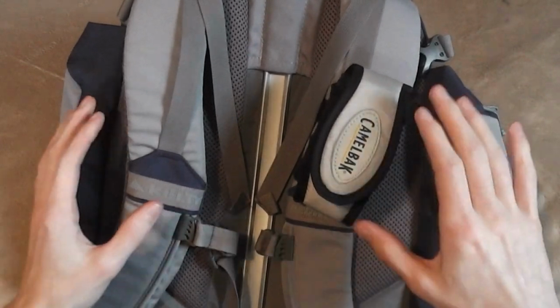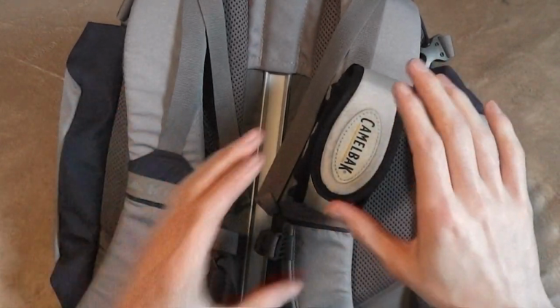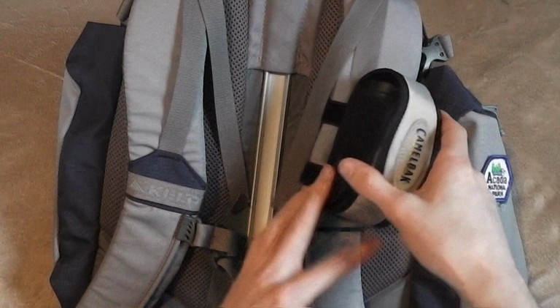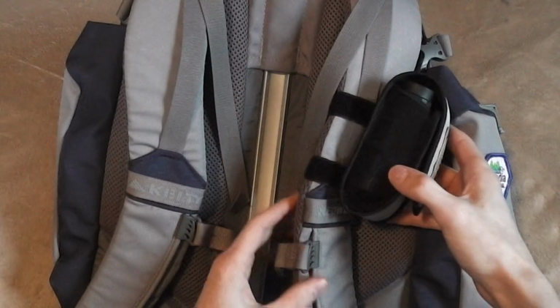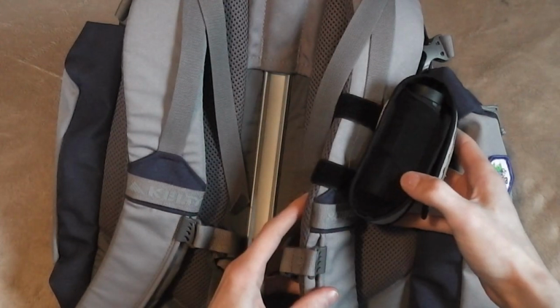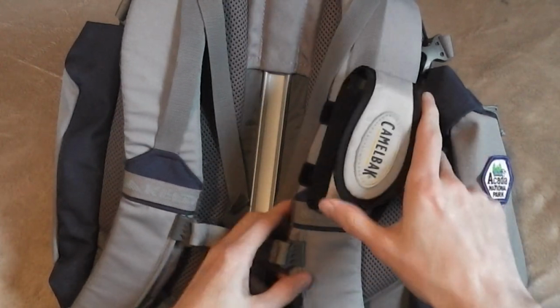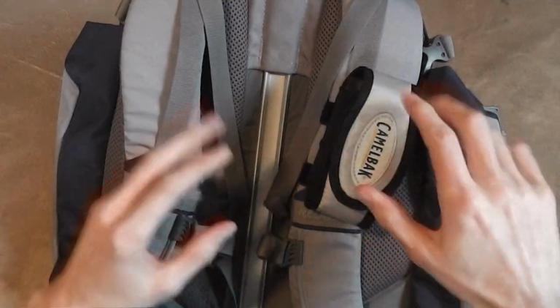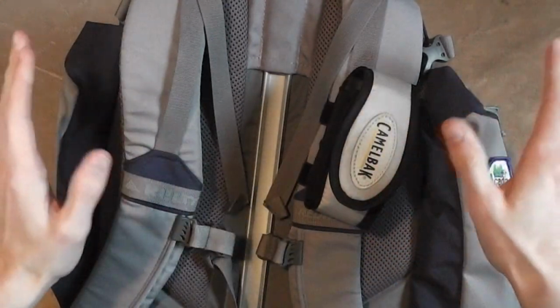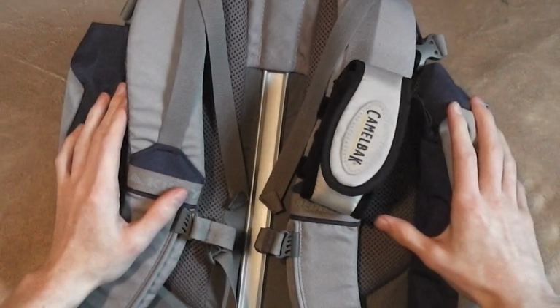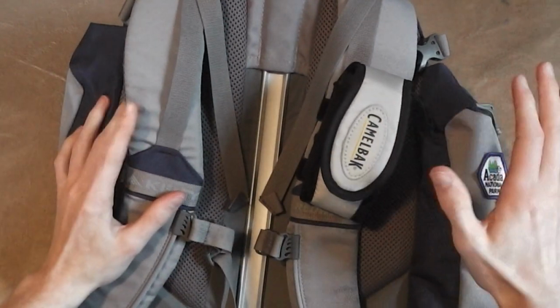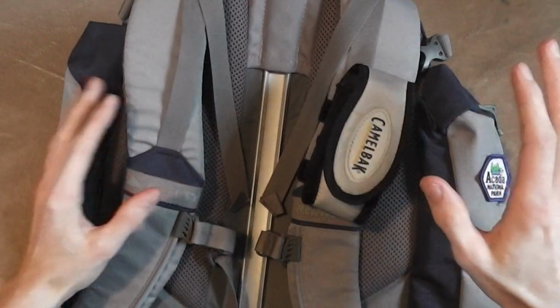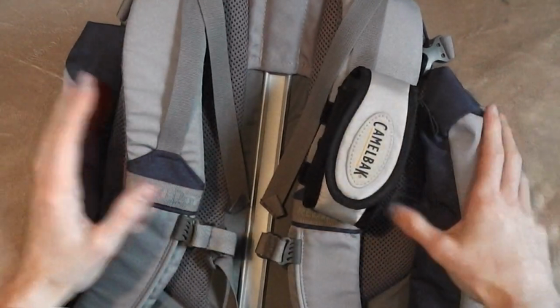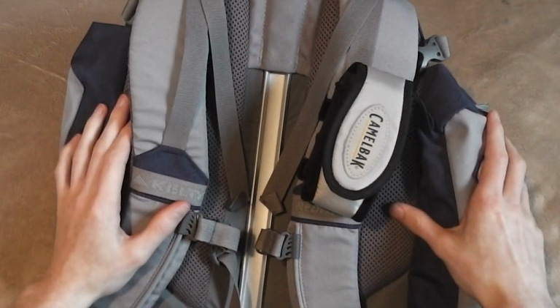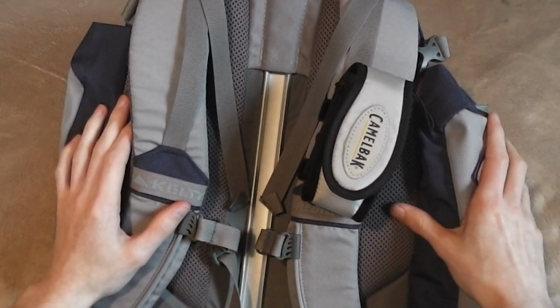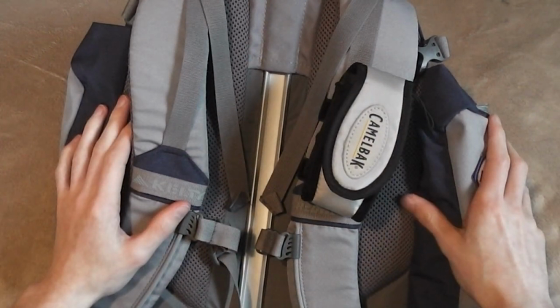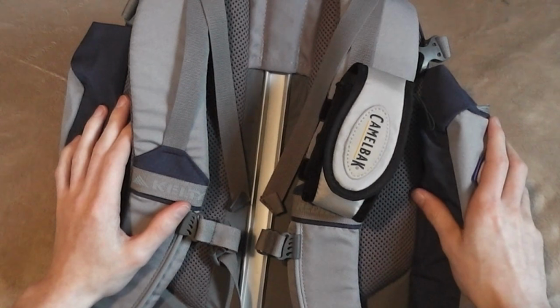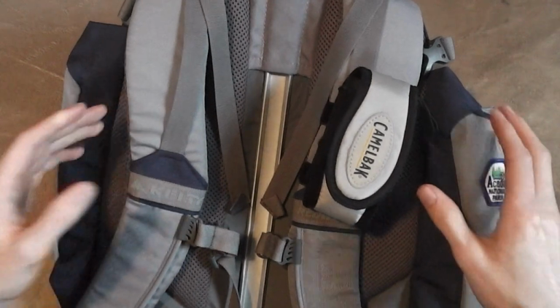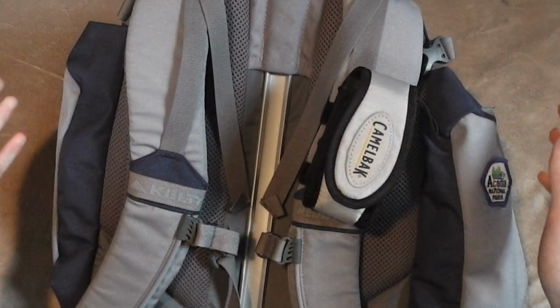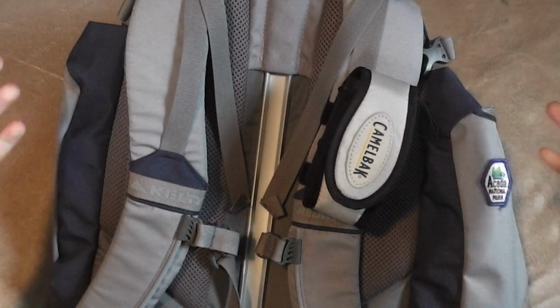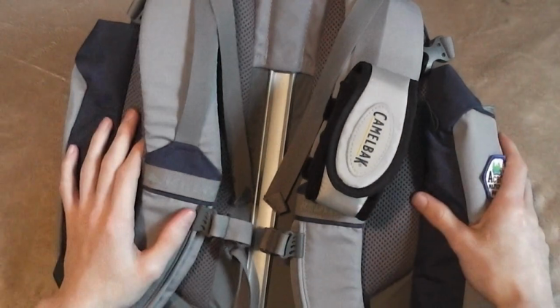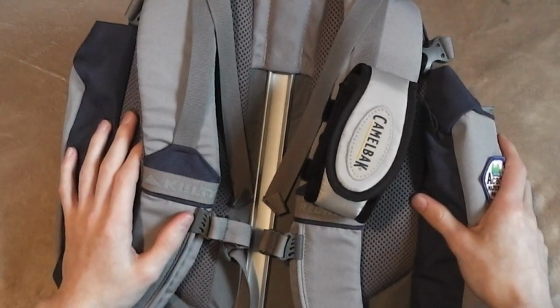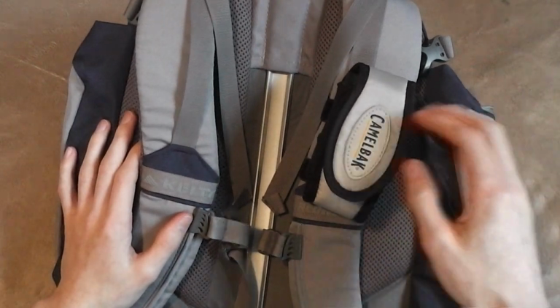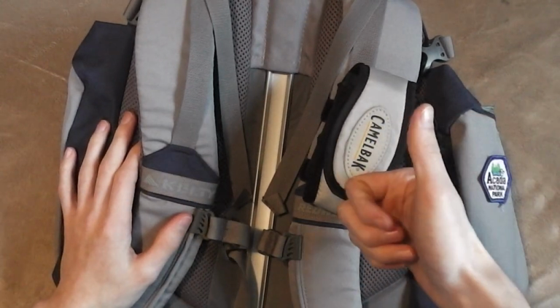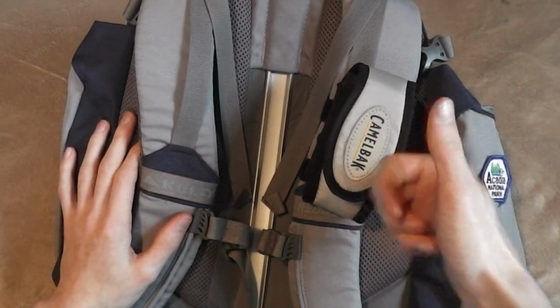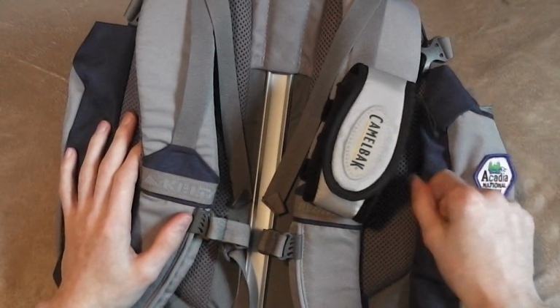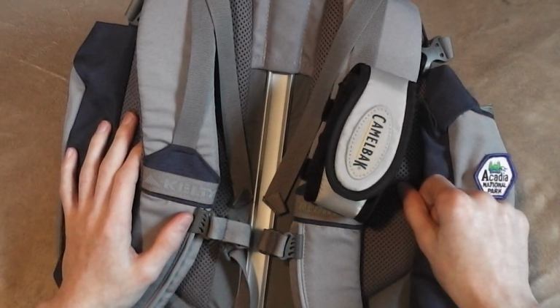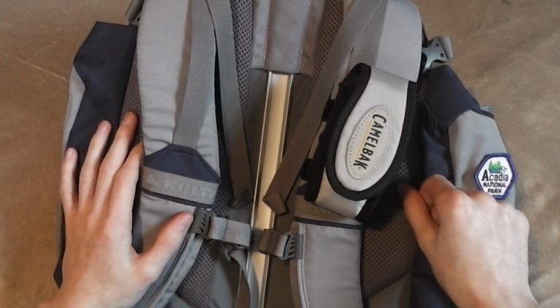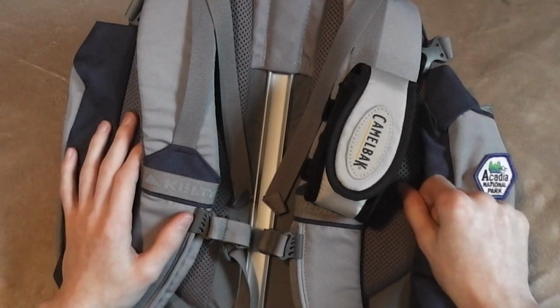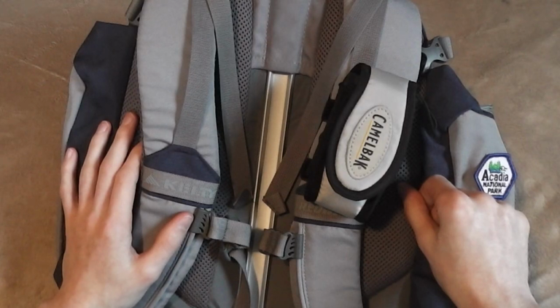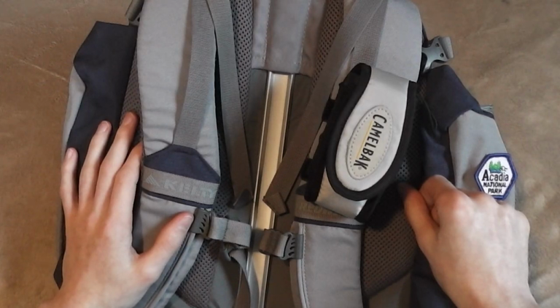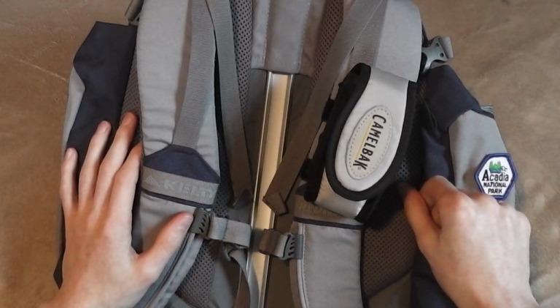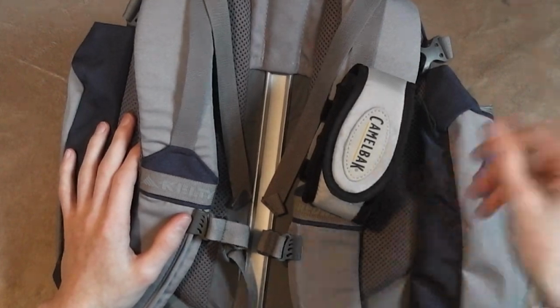If you guys have any questions about this pouch or anything you see on my channel, feel free to ask in the comments — I'd be happy to help you guys out. If you like what you saw, feel free to subscribe and click the little like arrow below. I'd appreciate that. Everyone have a nice day, and thanks for watching.